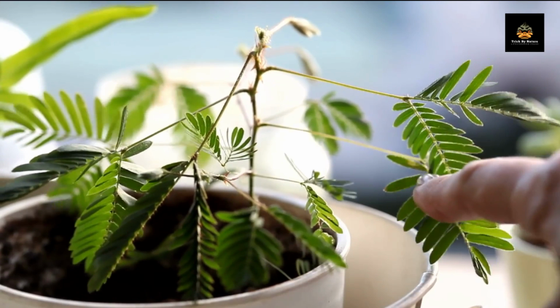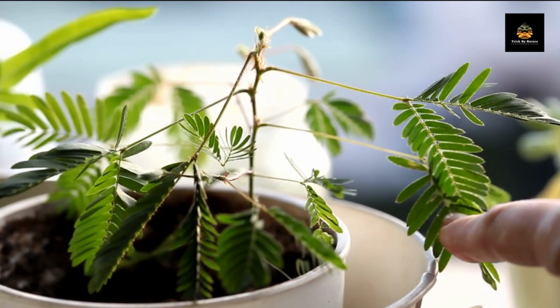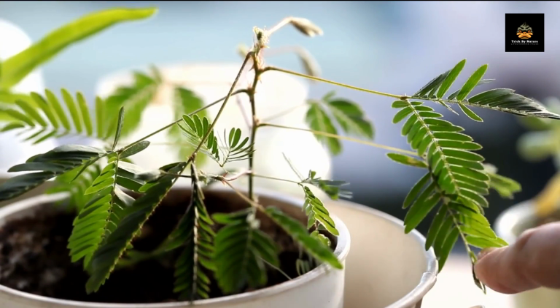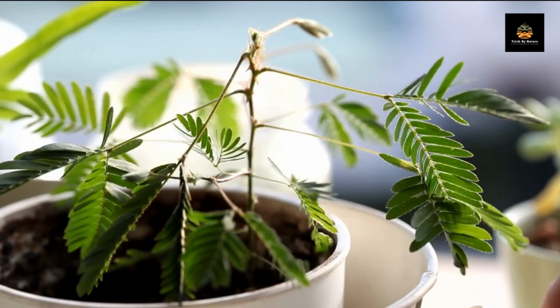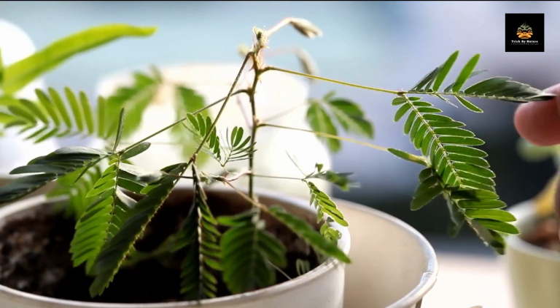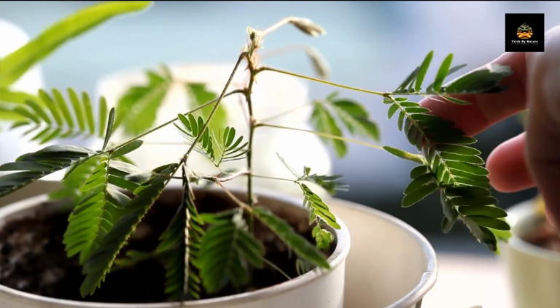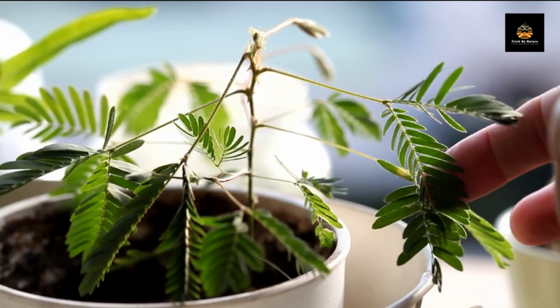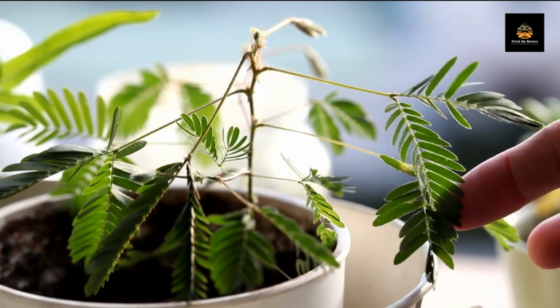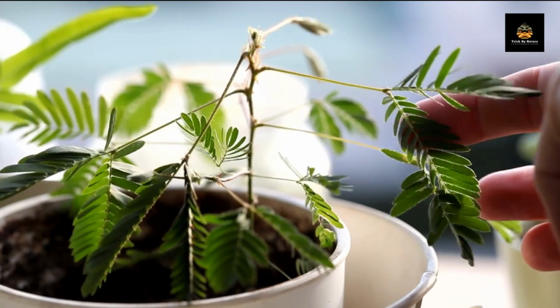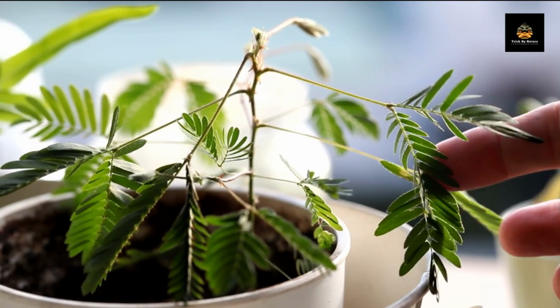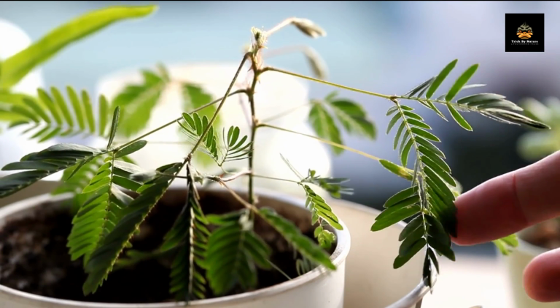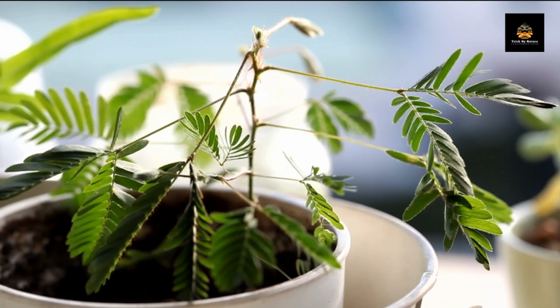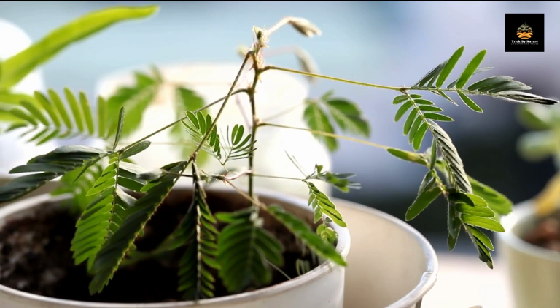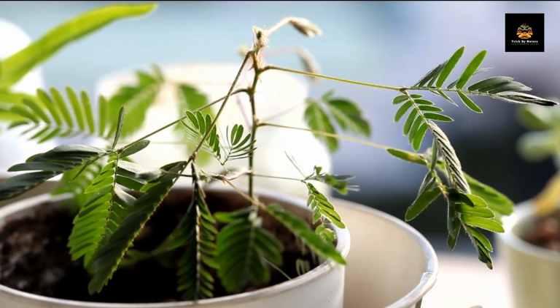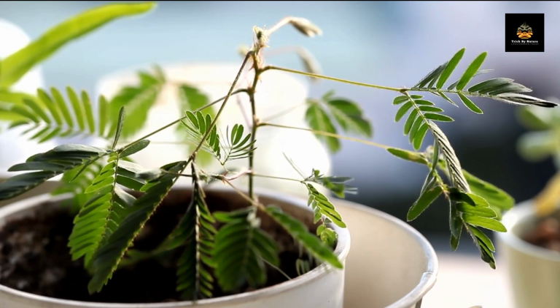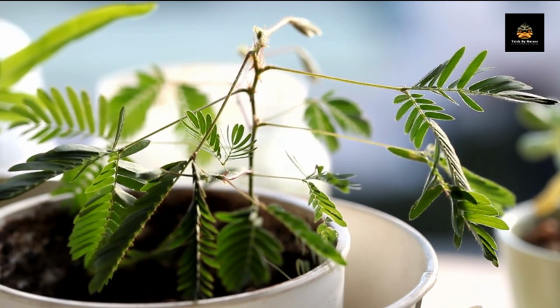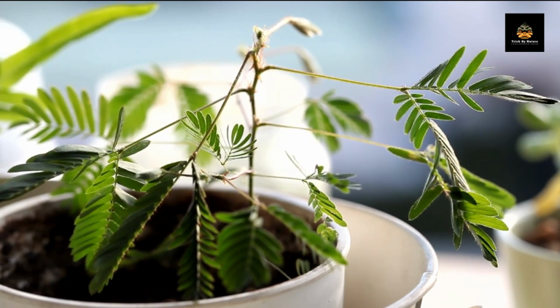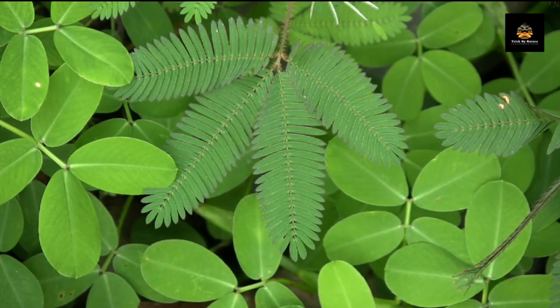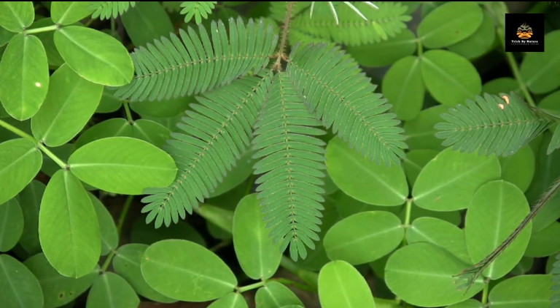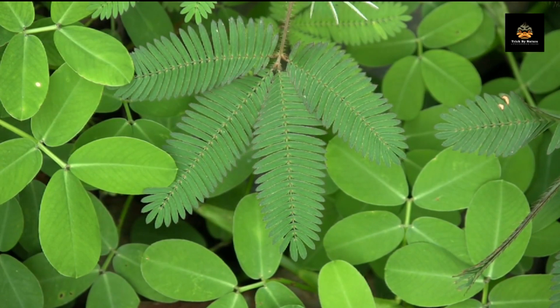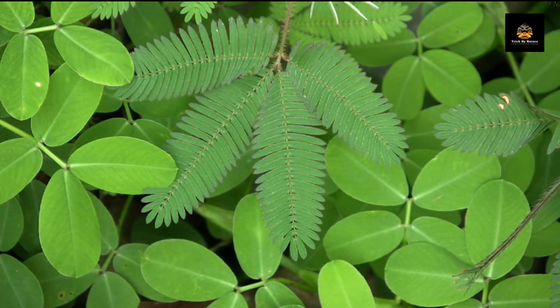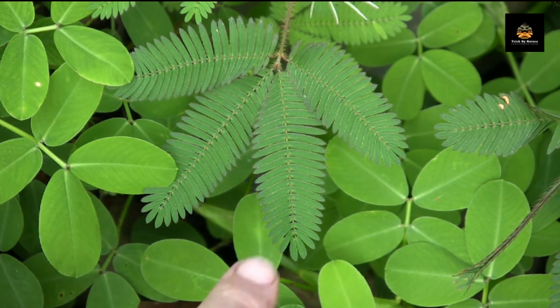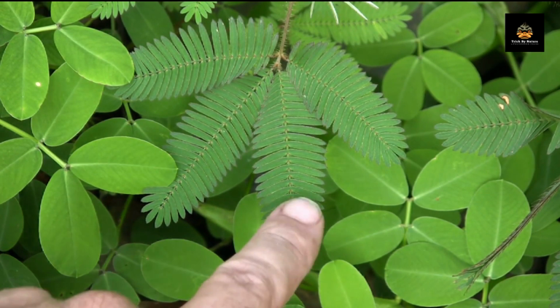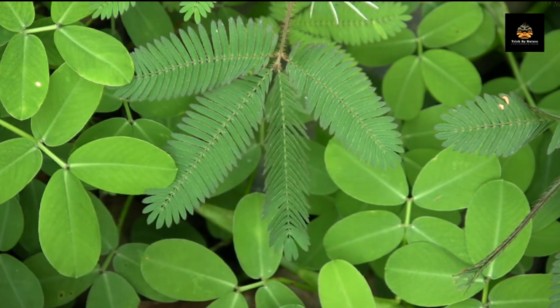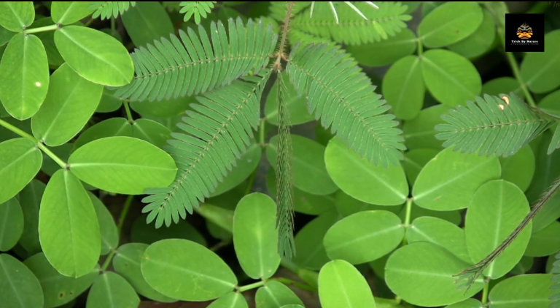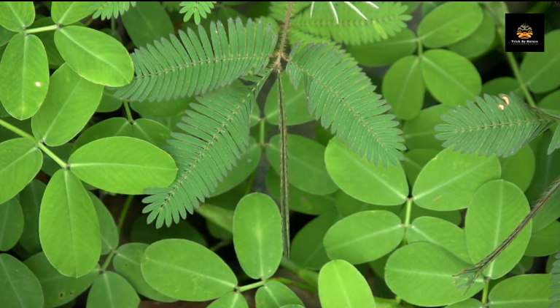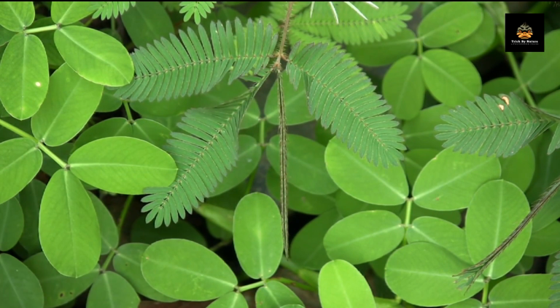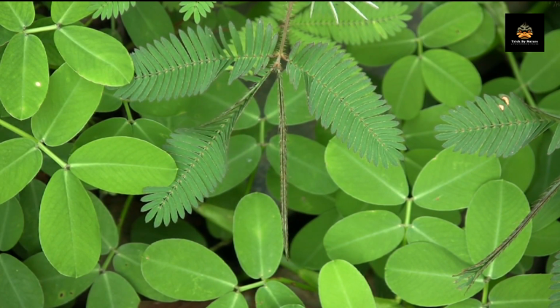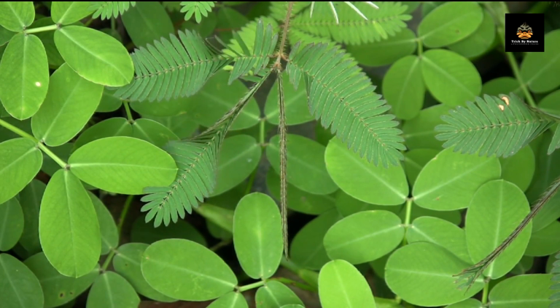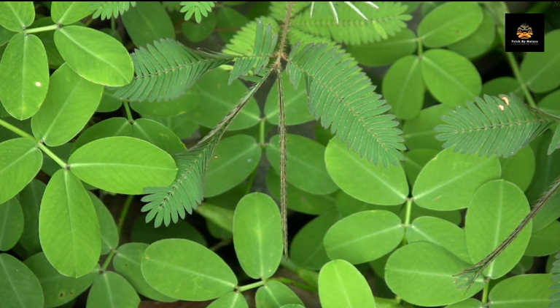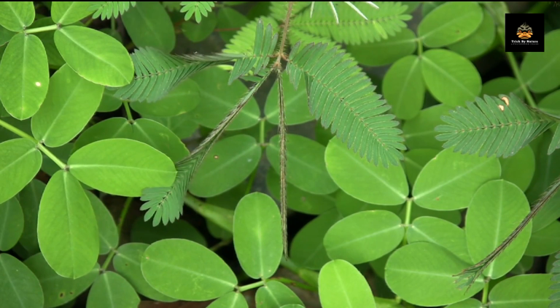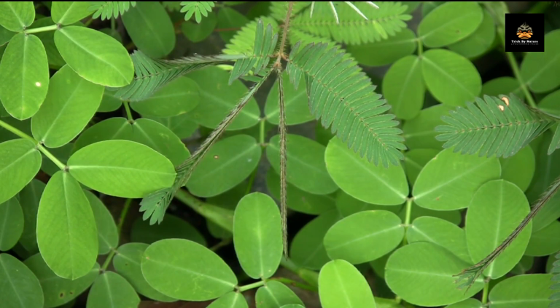When touched, its leaves will fold up, giving the impression that the plant is shy or scared. This is actually a self-defense mechanism that helps protect the plant from predators. Once the threat is gone, the leaves will unfold again.